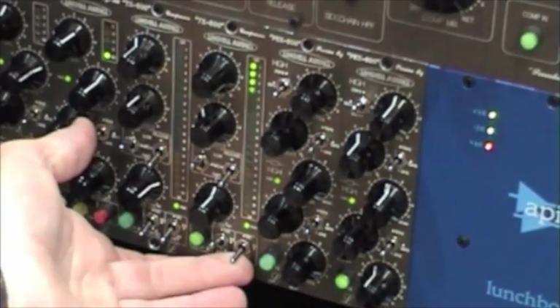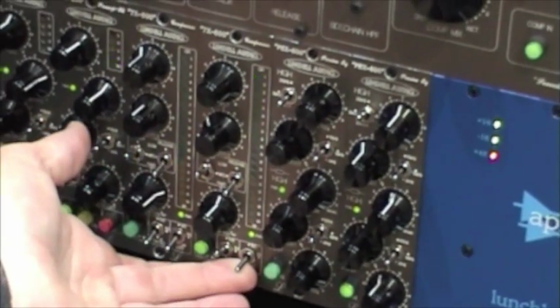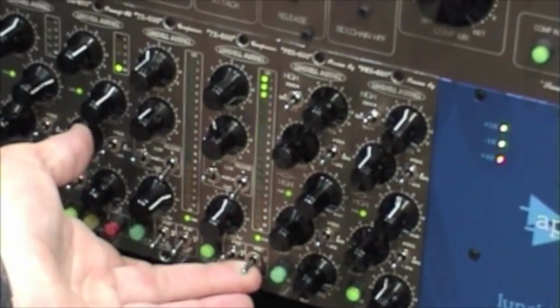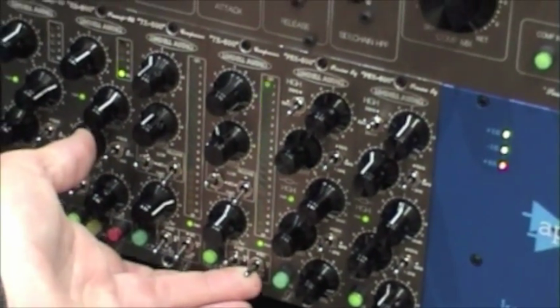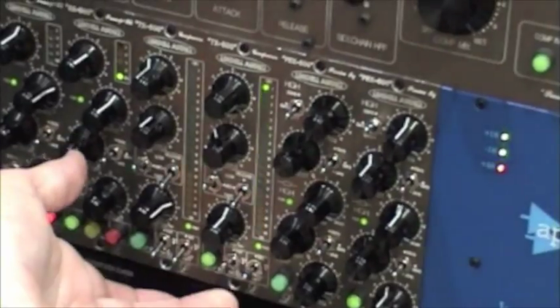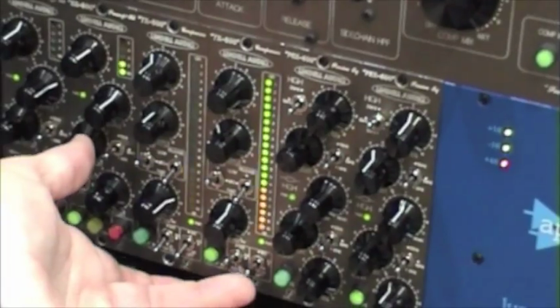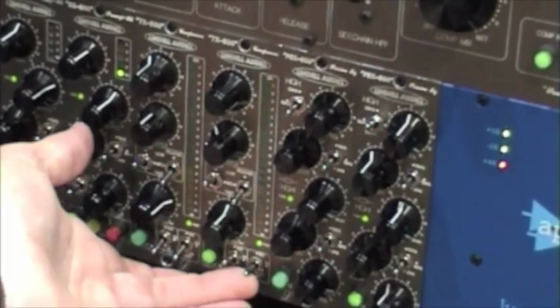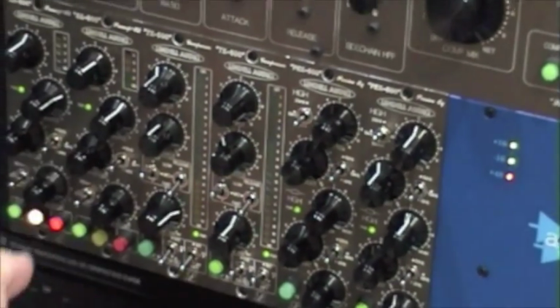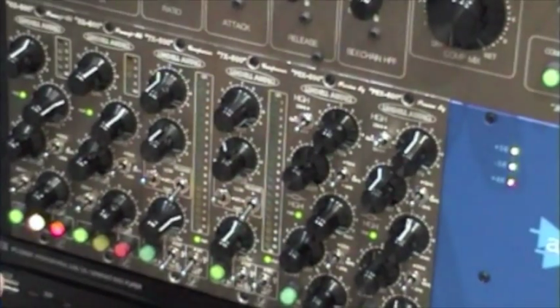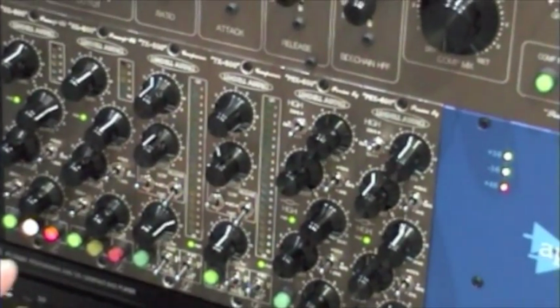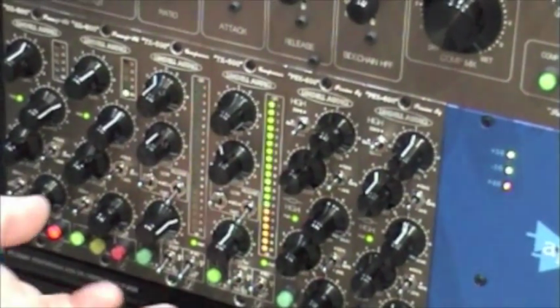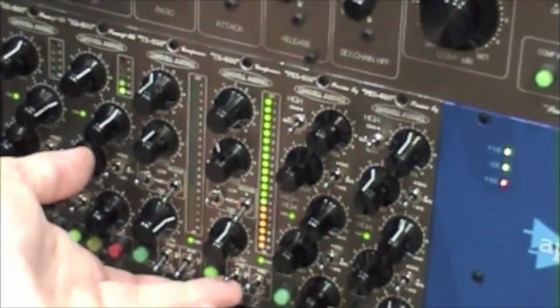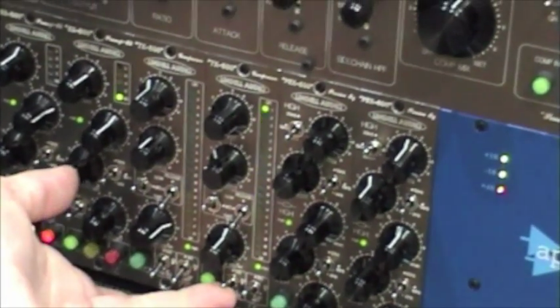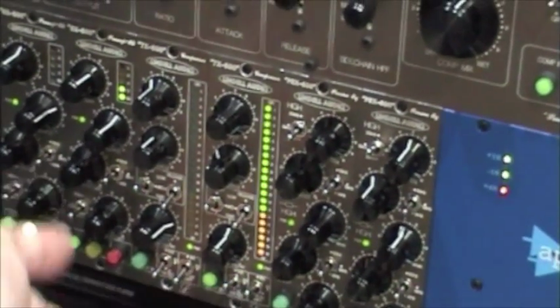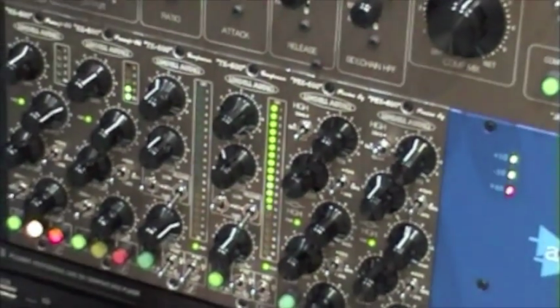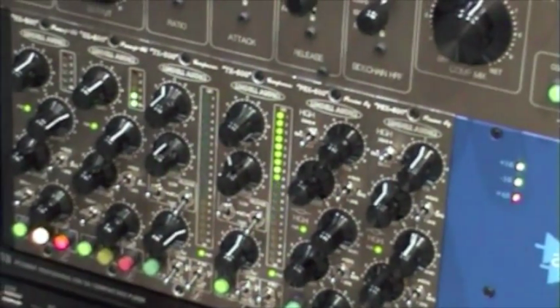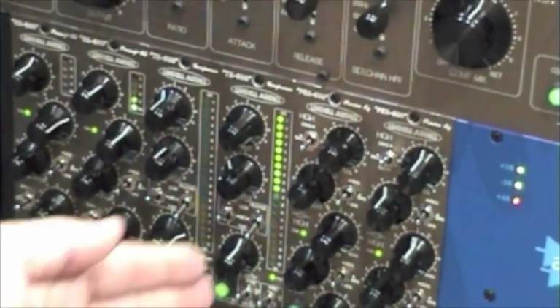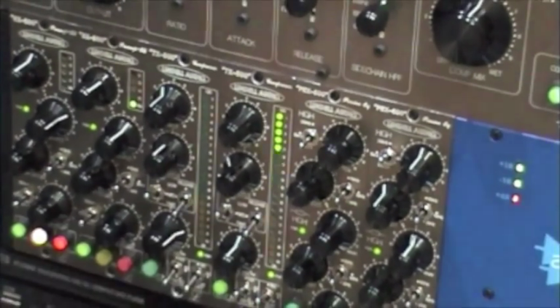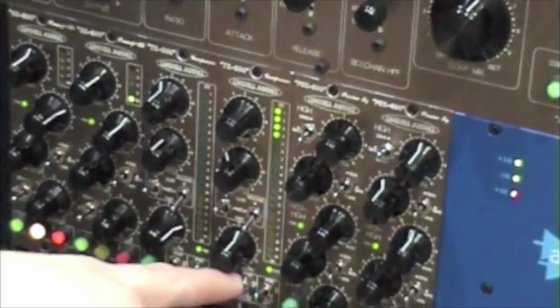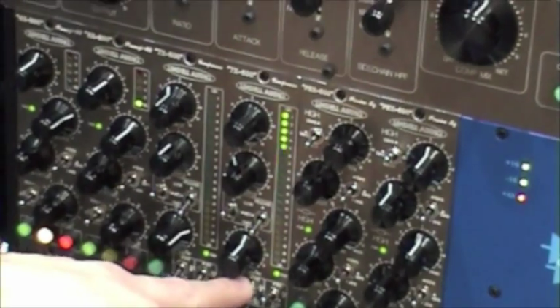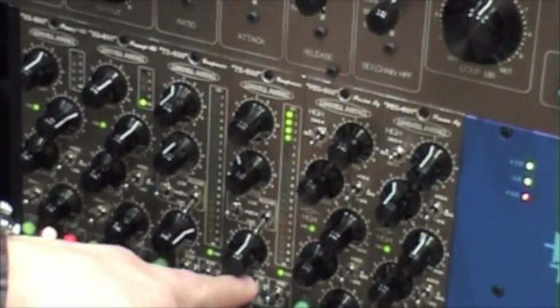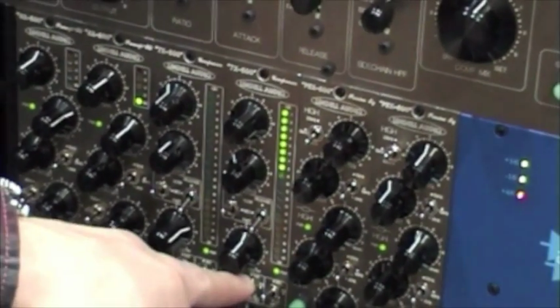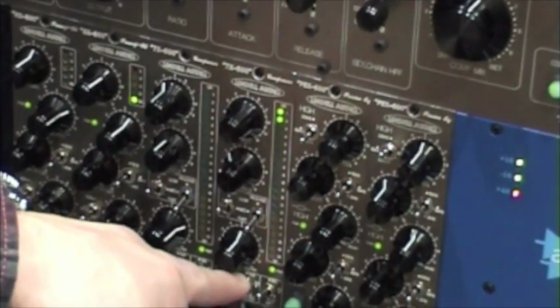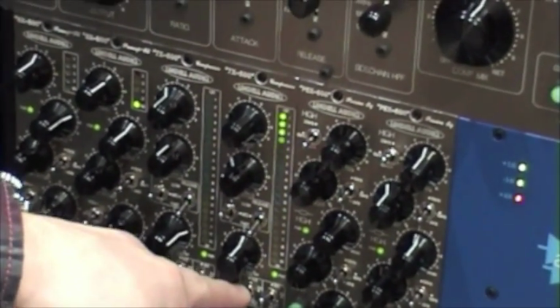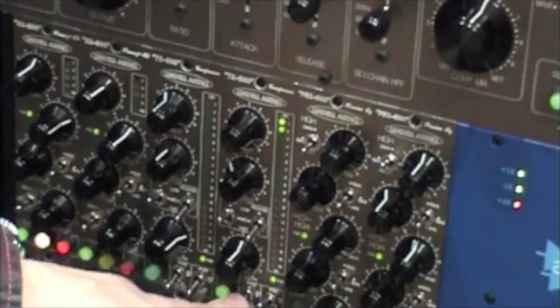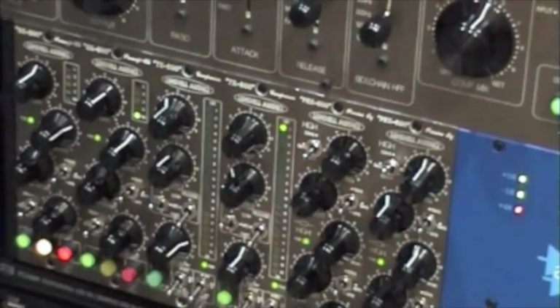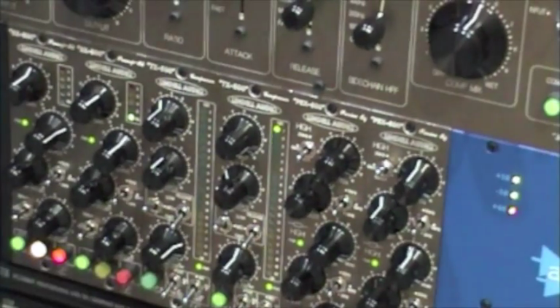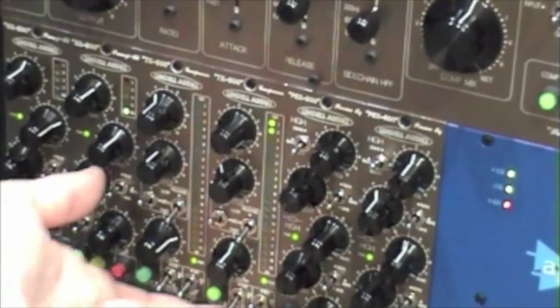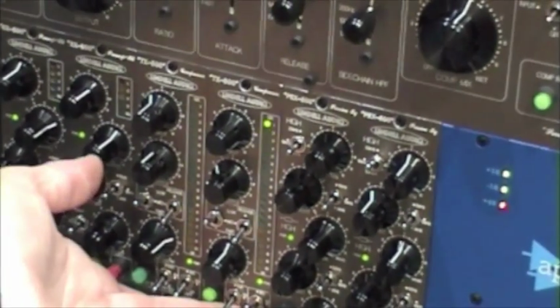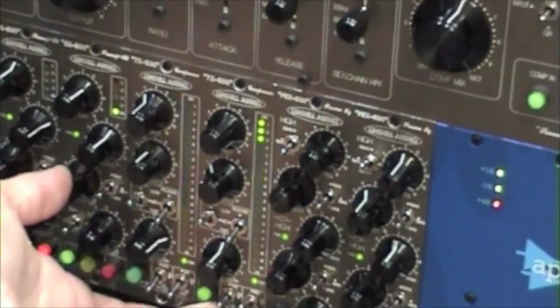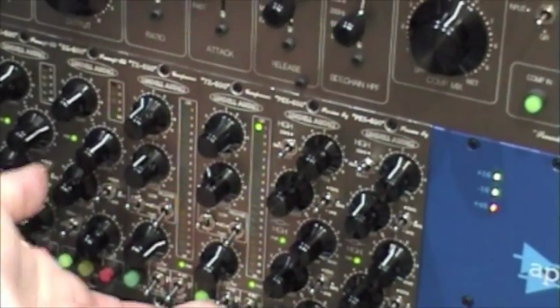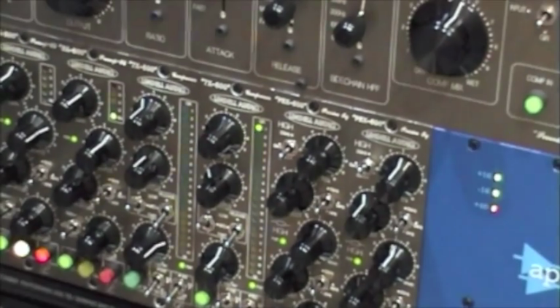Or you can exclude everything under 100 or 300Hz. You also have the all-in ratio button. So you have three settings on the ratio: 4 to 1, 12 to 1, and all-in.